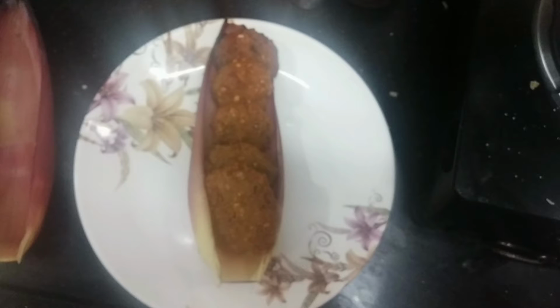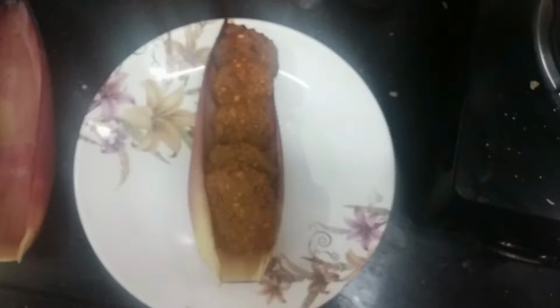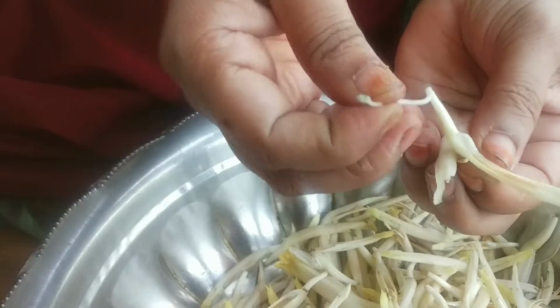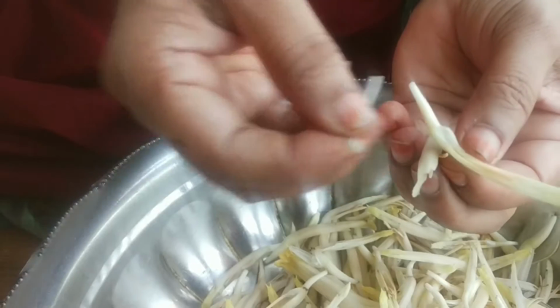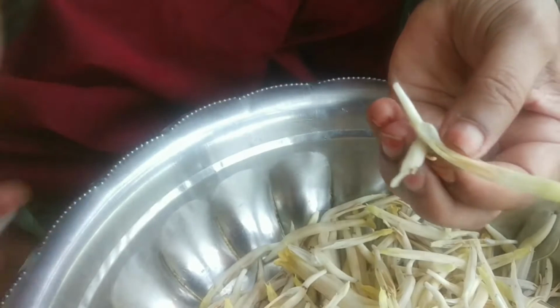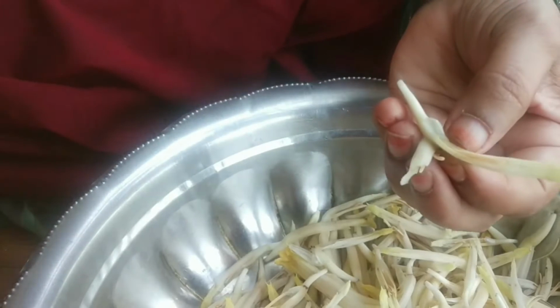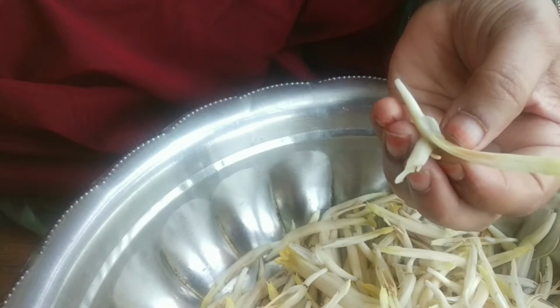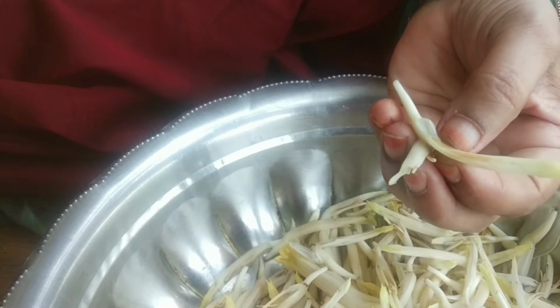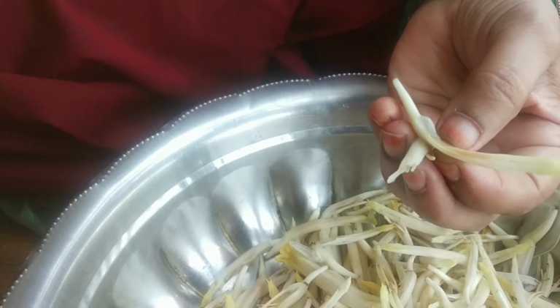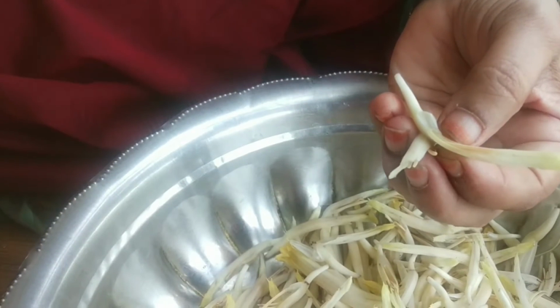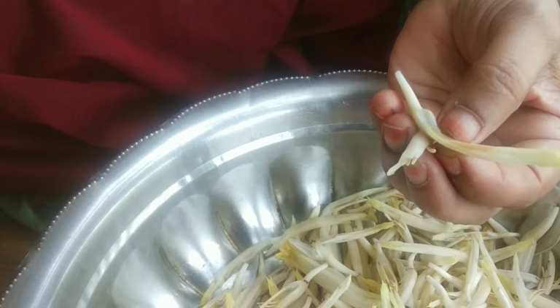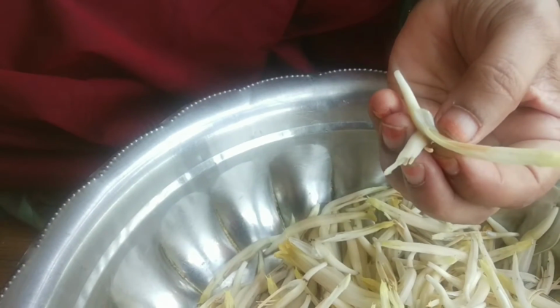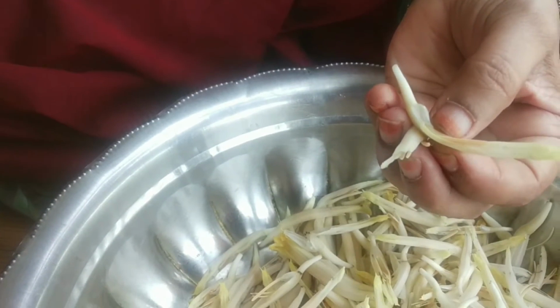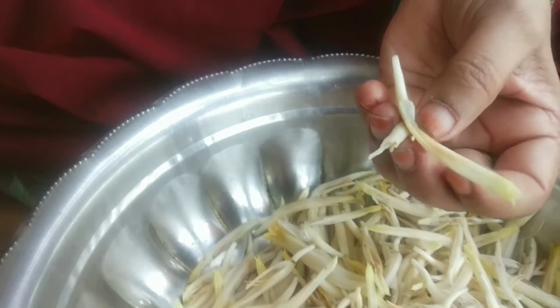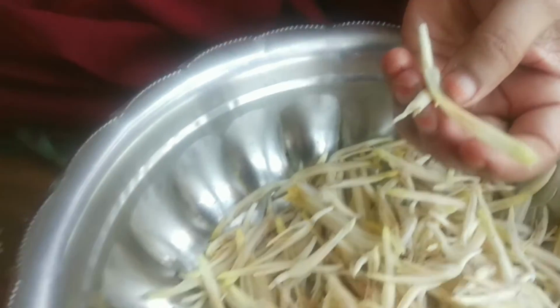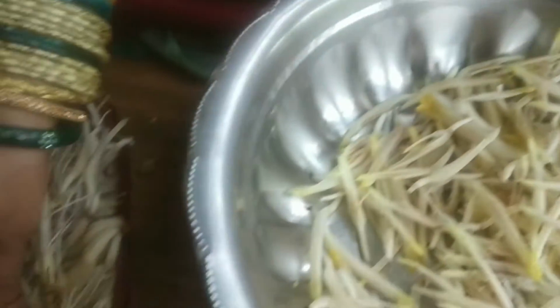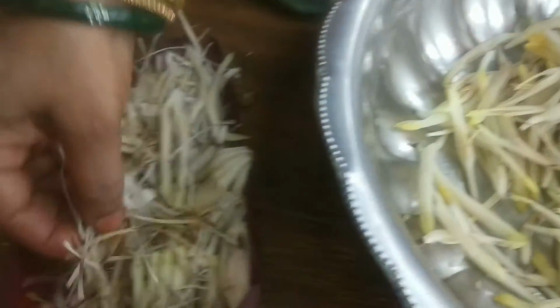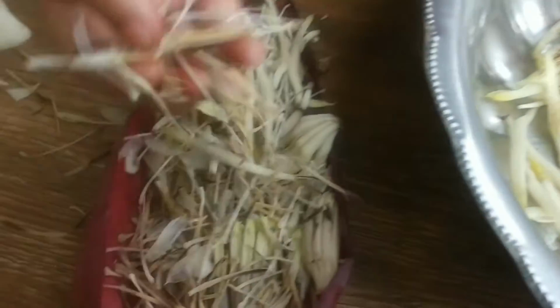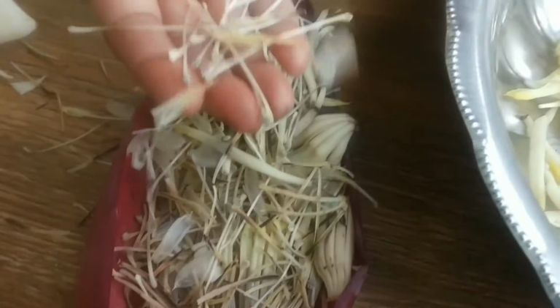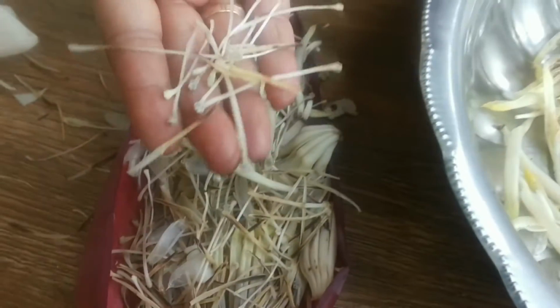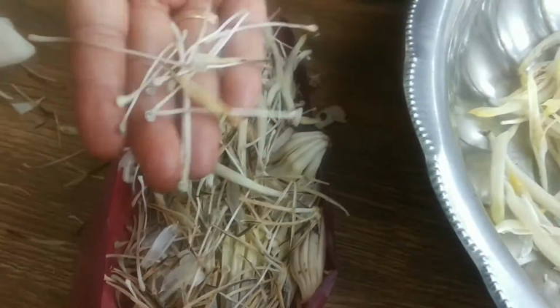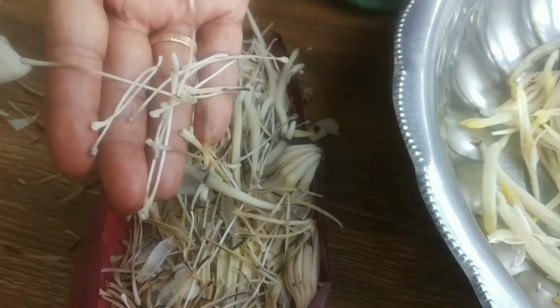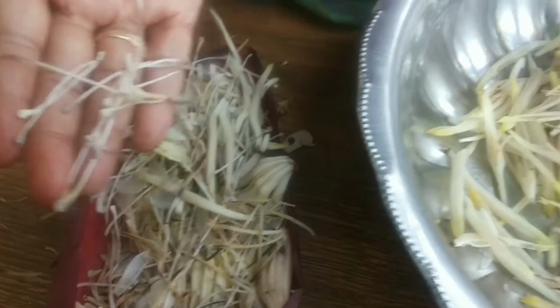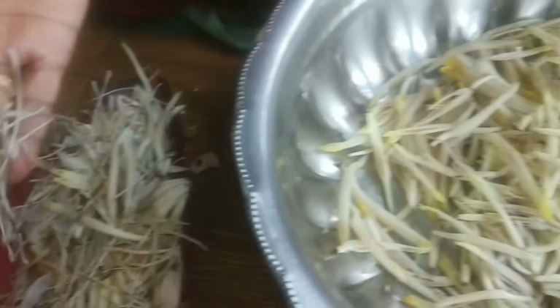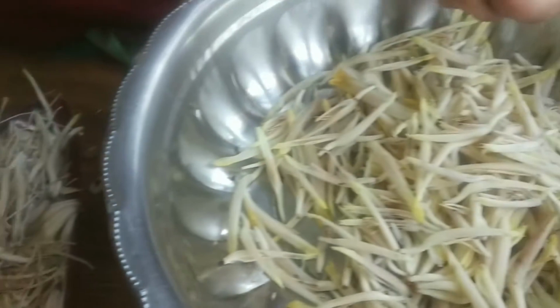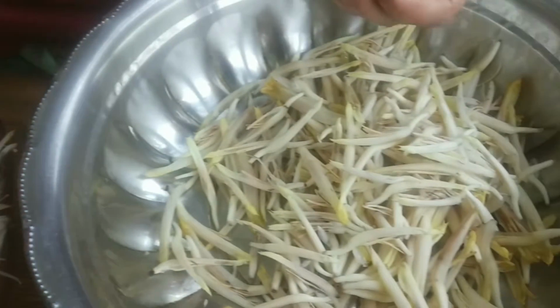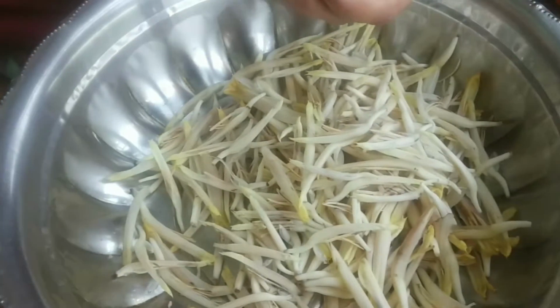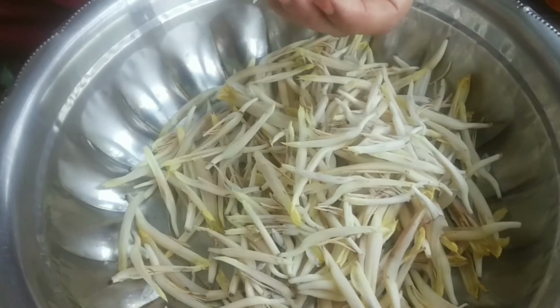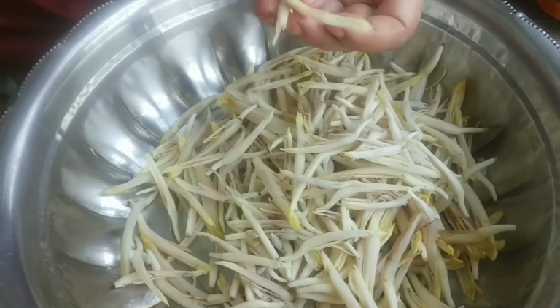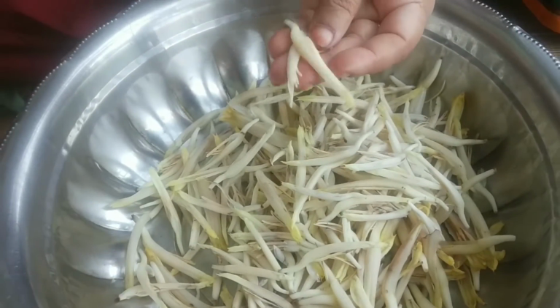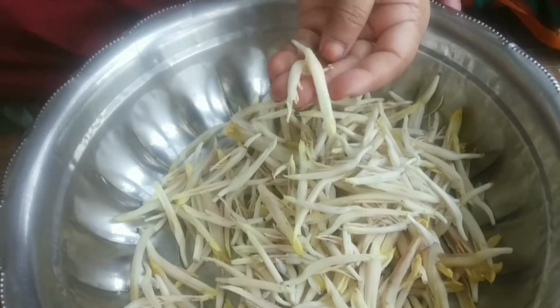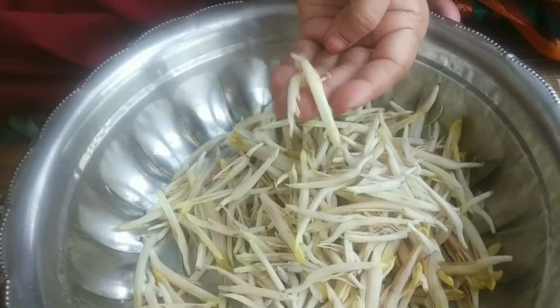Now, clean the banana flower and take out the middle part which is called as pistil, as it will be very bitter.